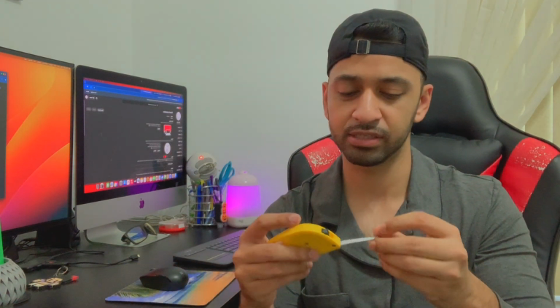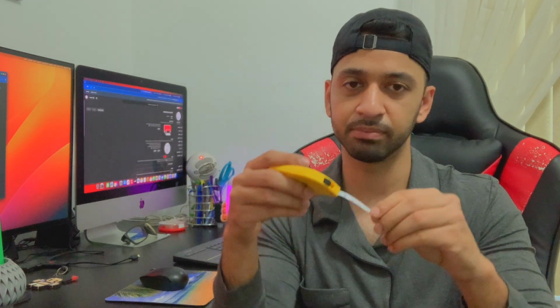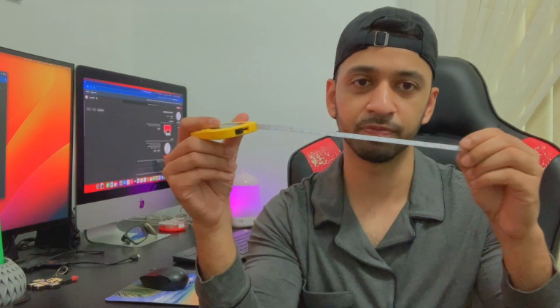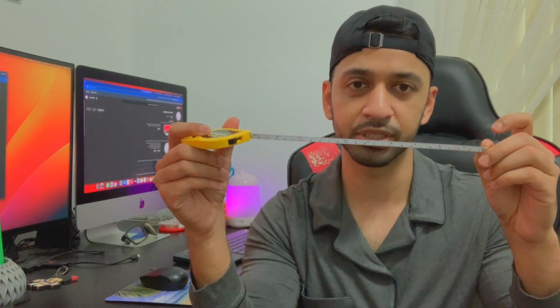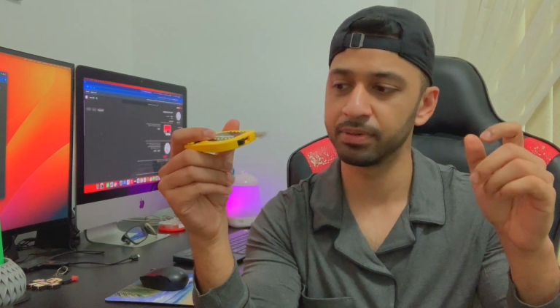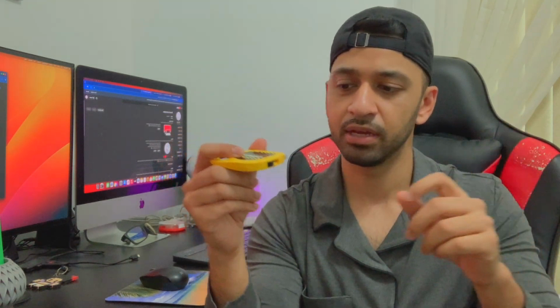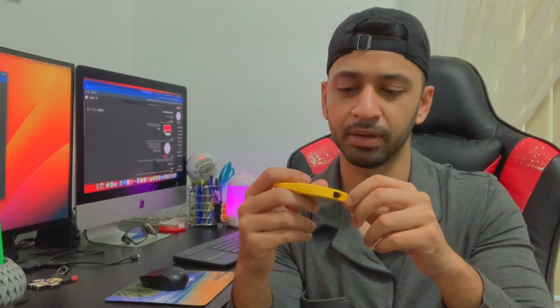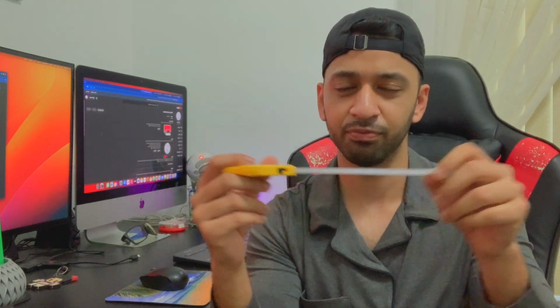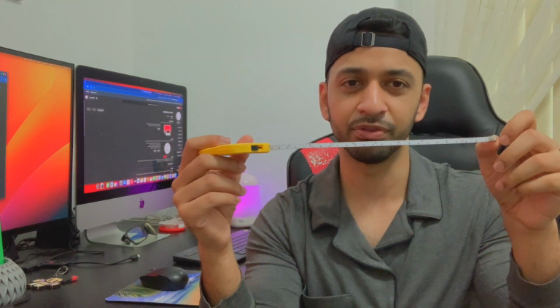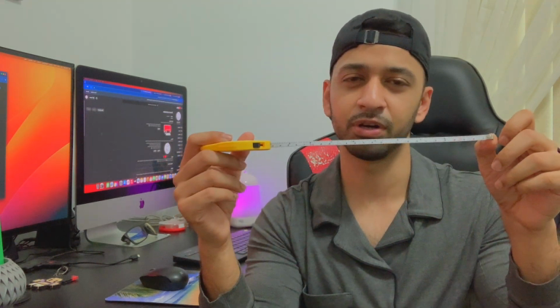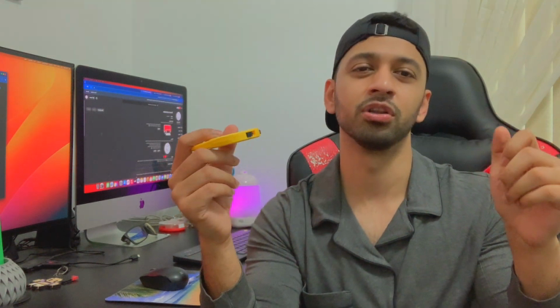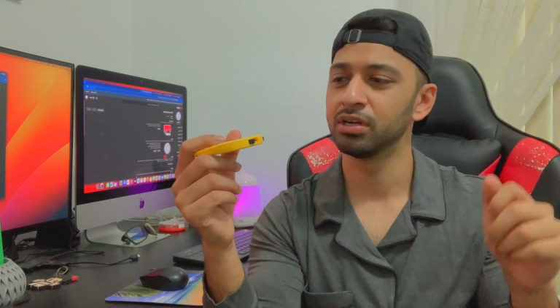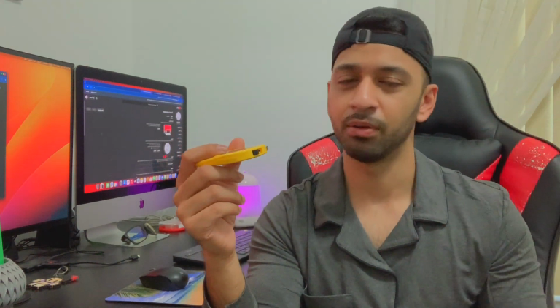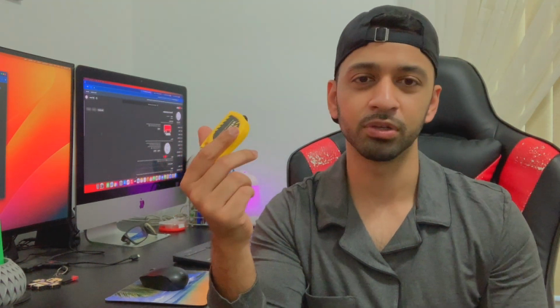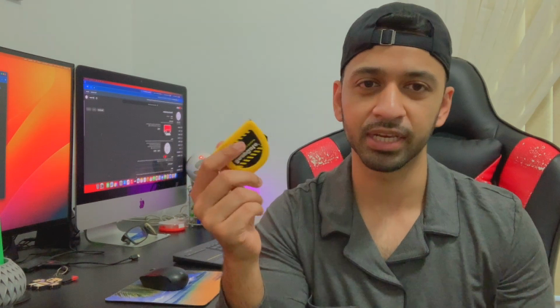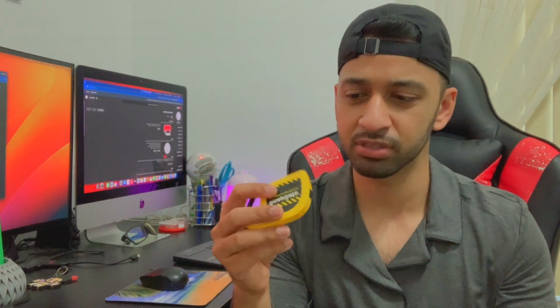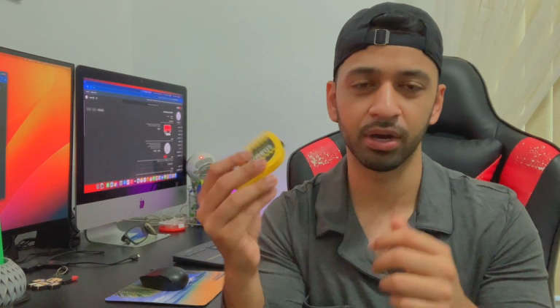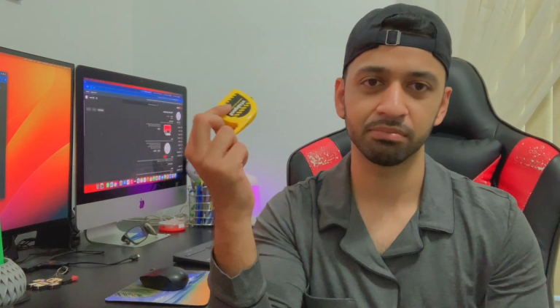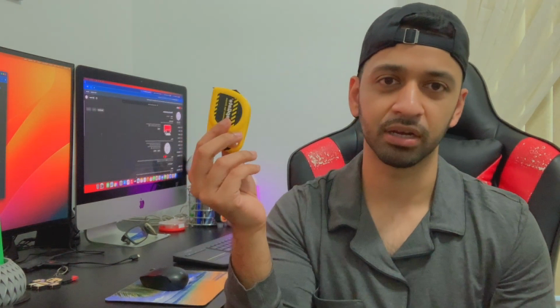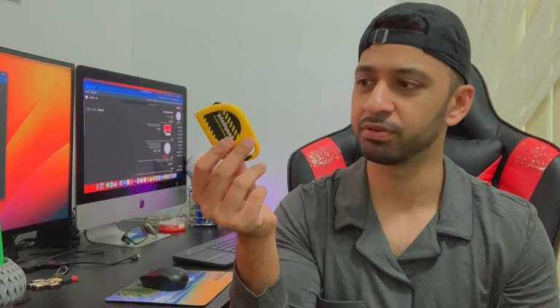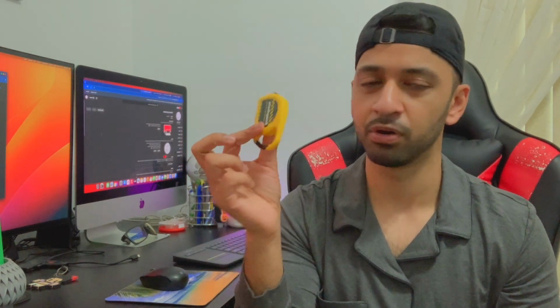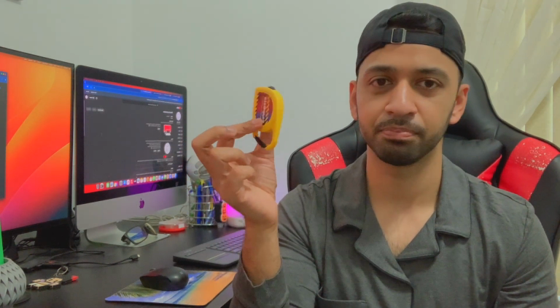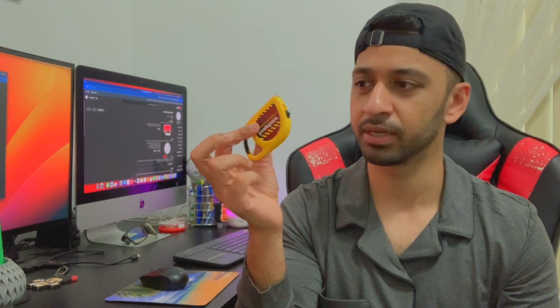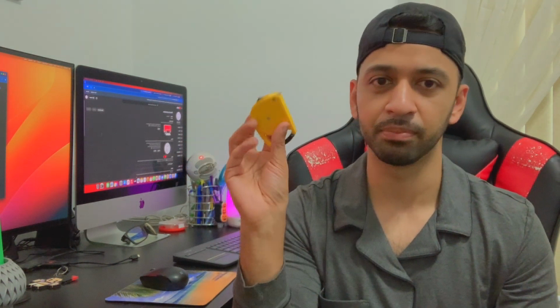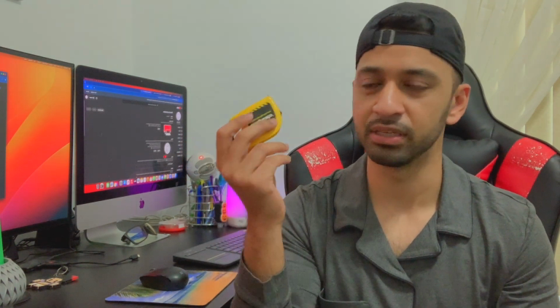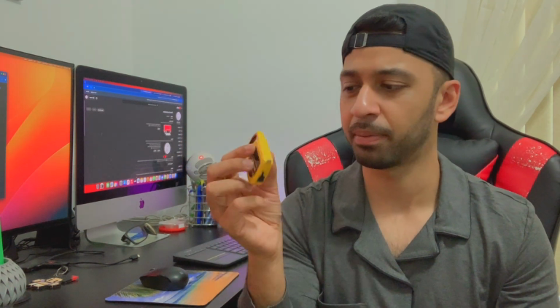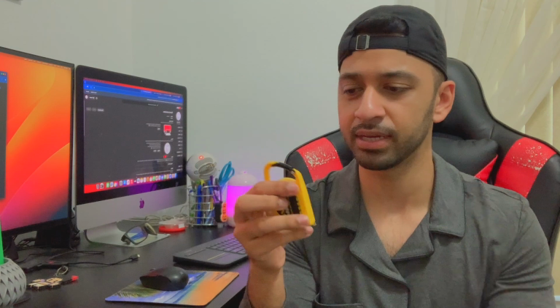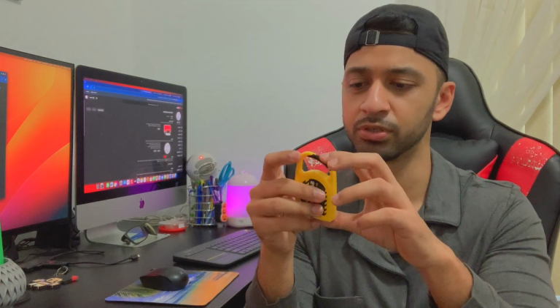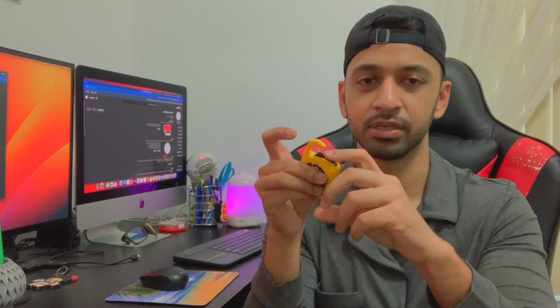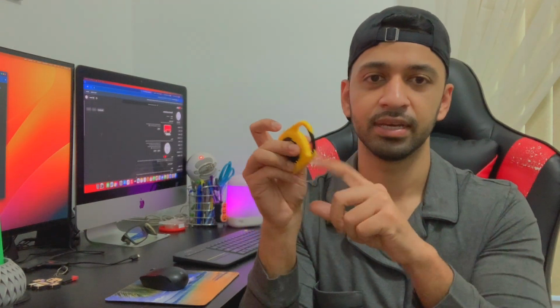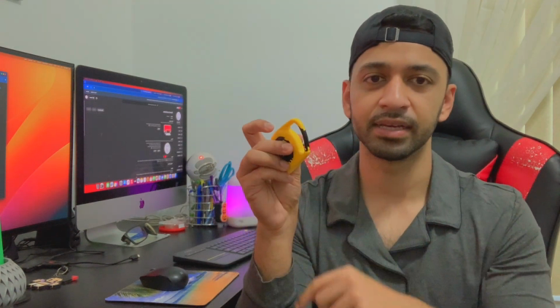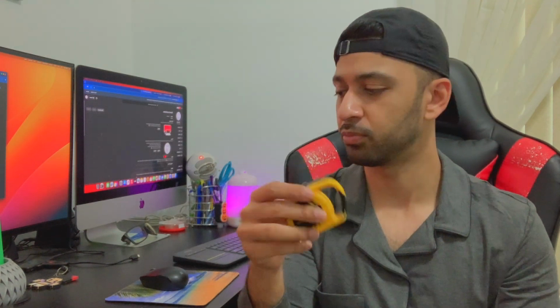Another thing I got — I think everybody has some sort of measuring tape. I found this one for a dollar when I was checking out. It's very small; I can put it in my pocket or just hang it somewhere. Very convenient.